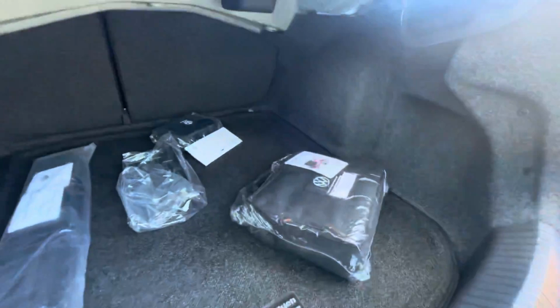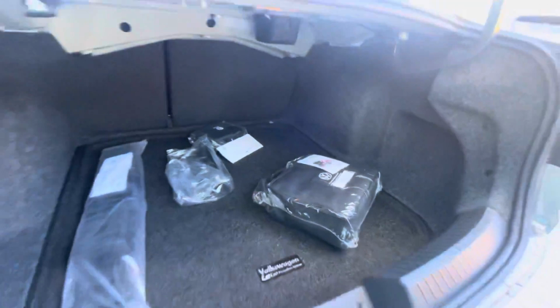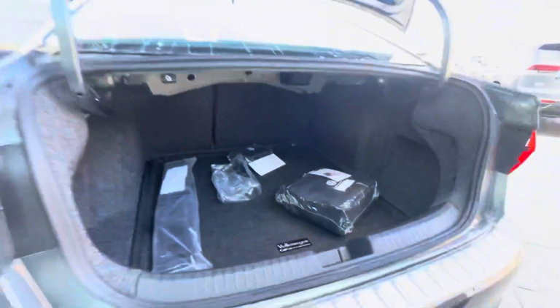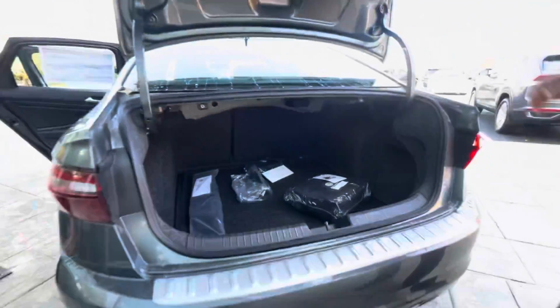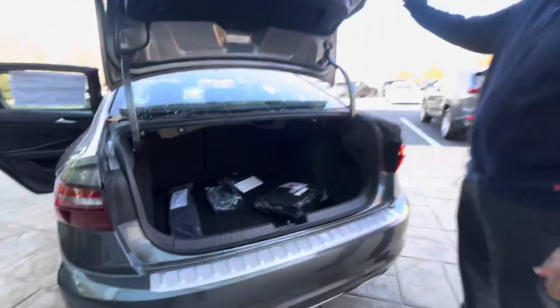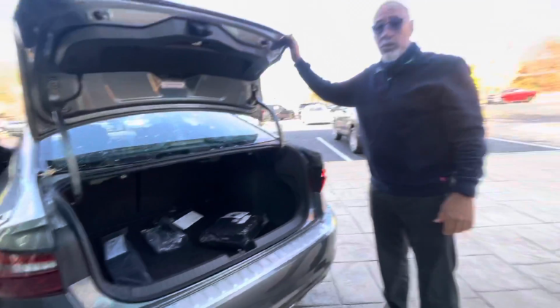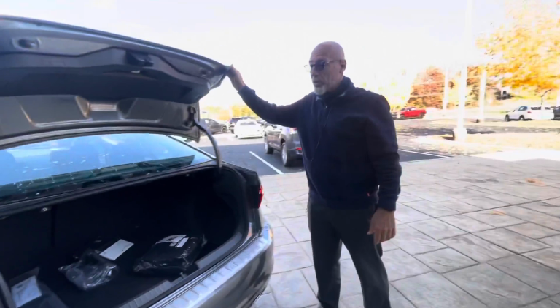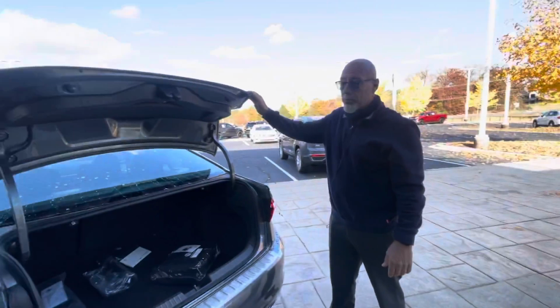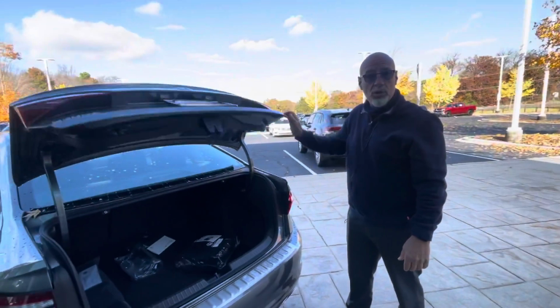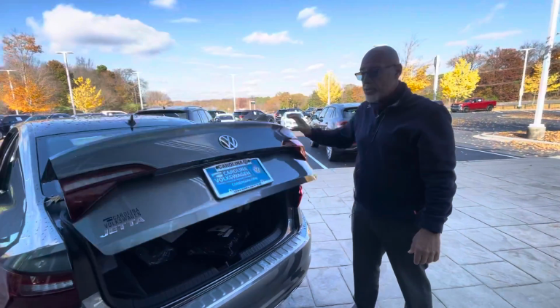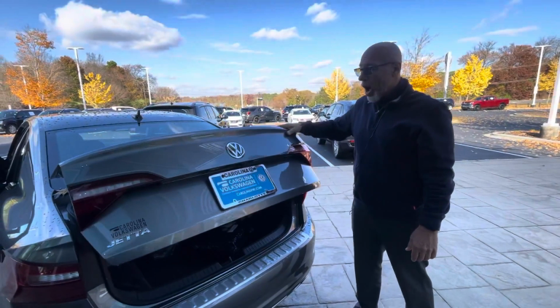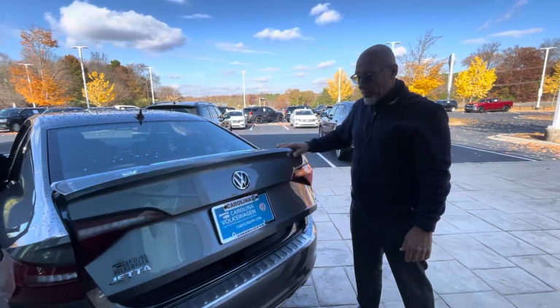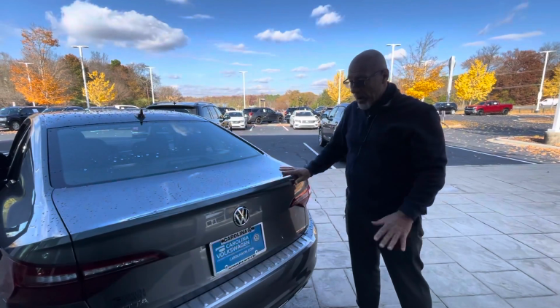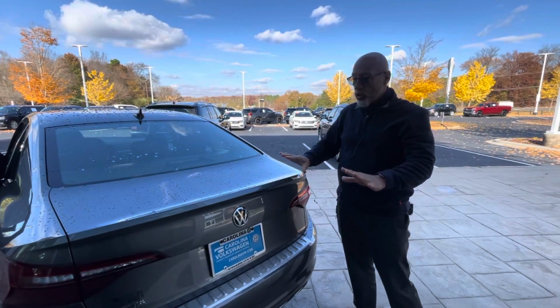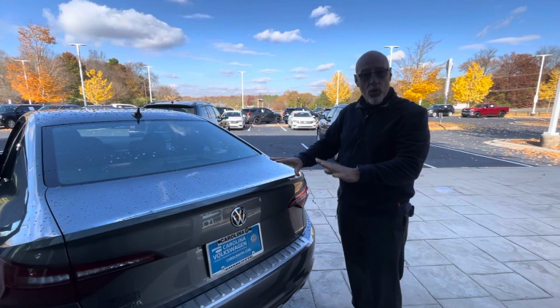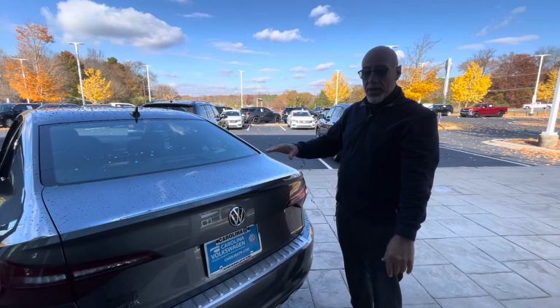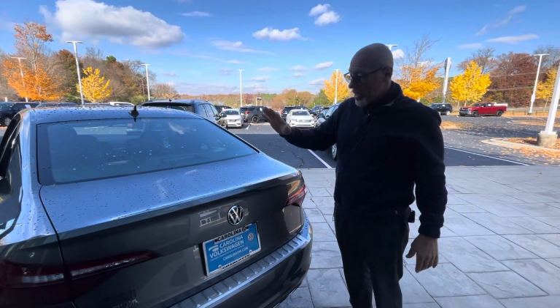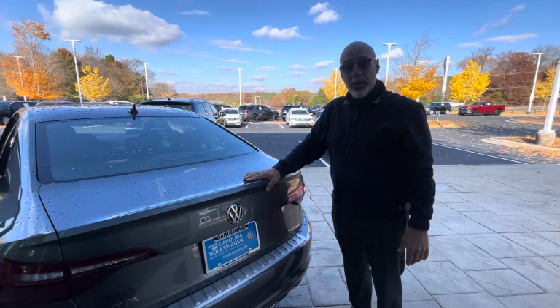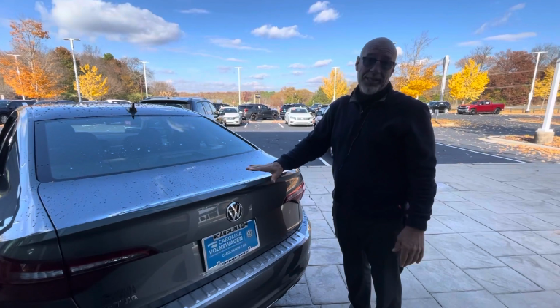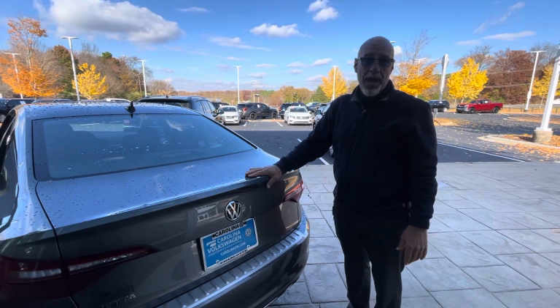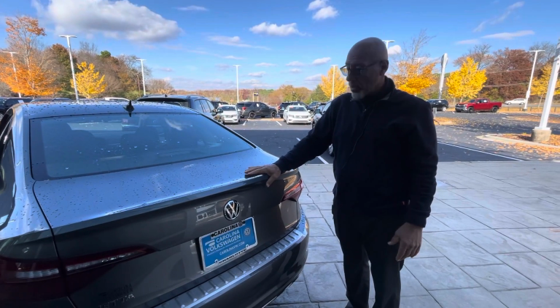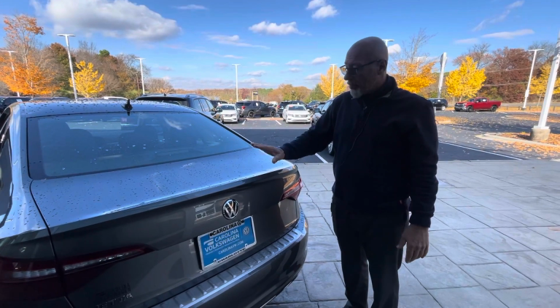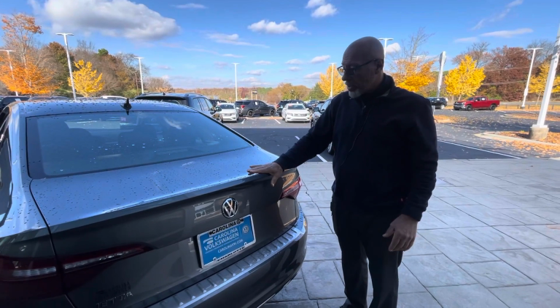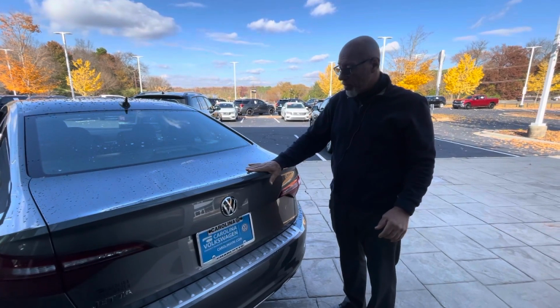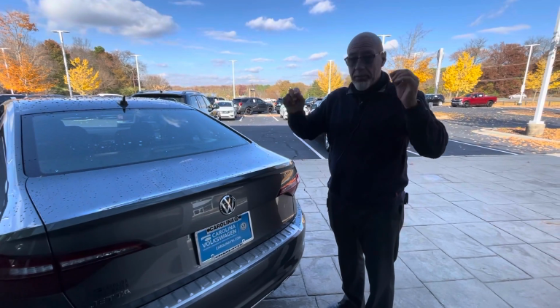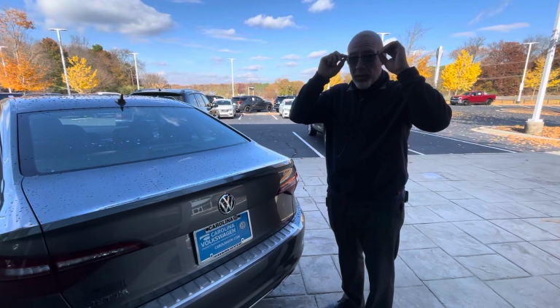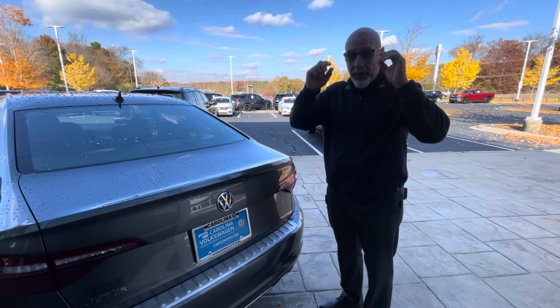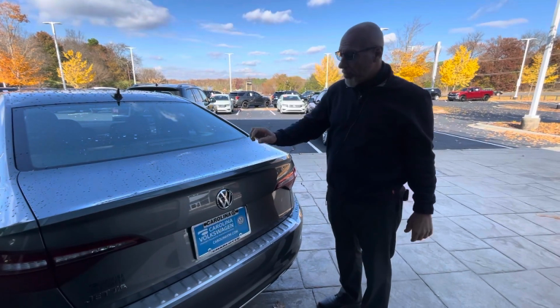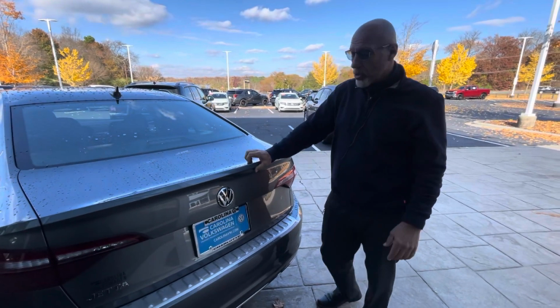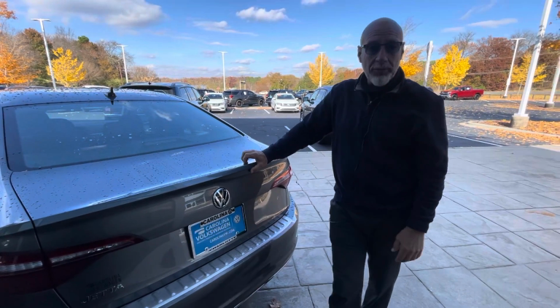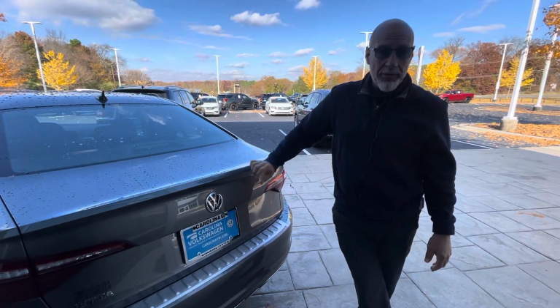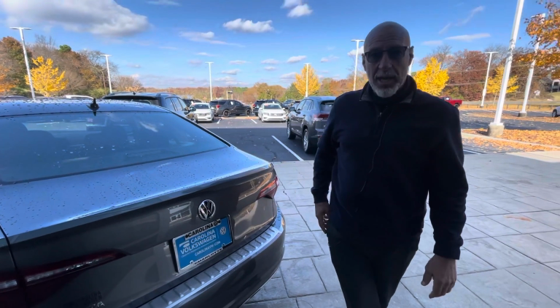This is the last Jetta we have — the only new 2021 Jetta we have. We do have some pre-owned certifieds, but this one's it for new 2021 Jettas. It's not going to last long. If you want this one, Paula, give me a call at 315-542-9476. Thank you.